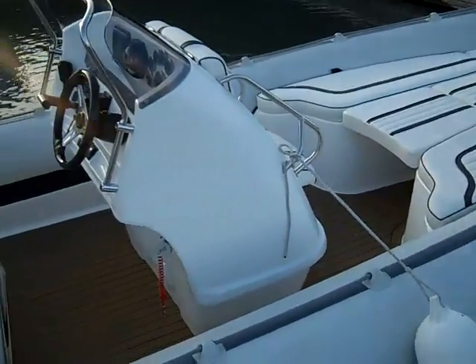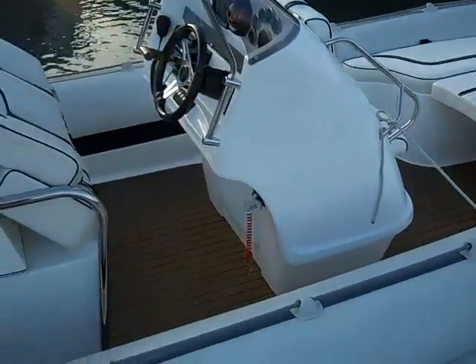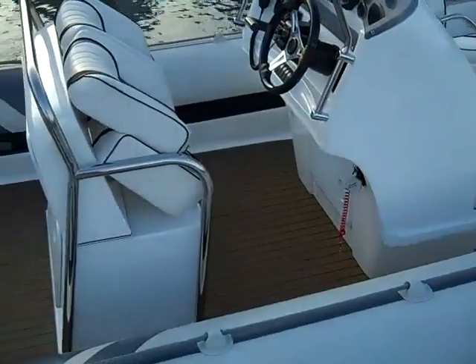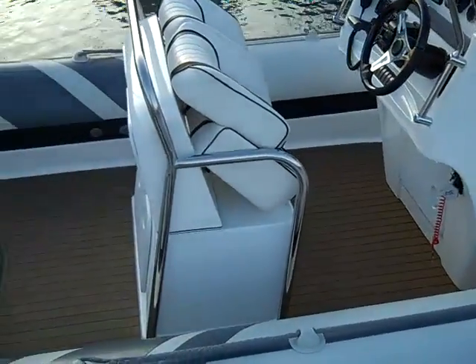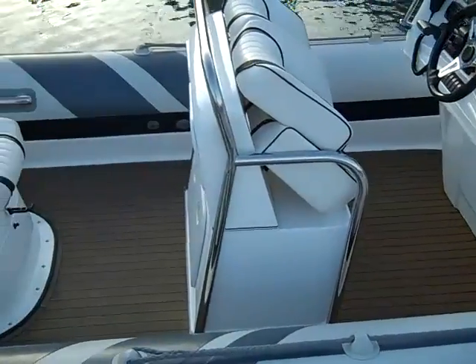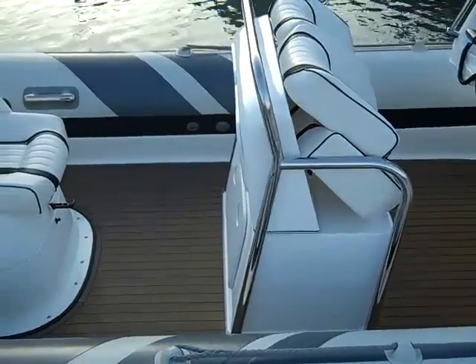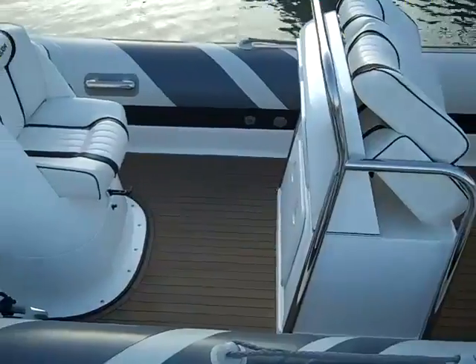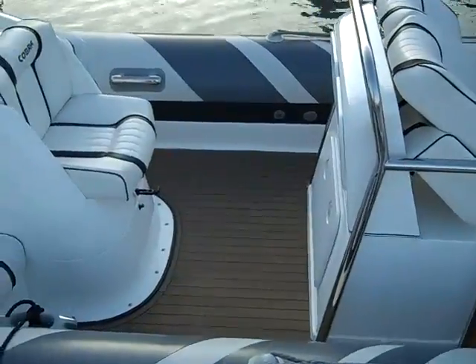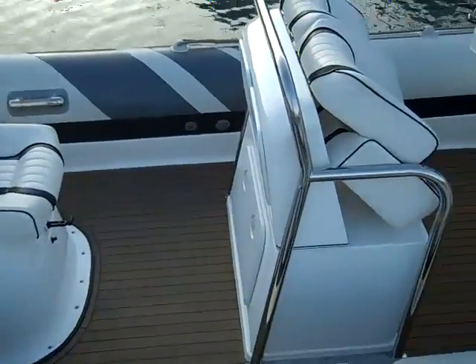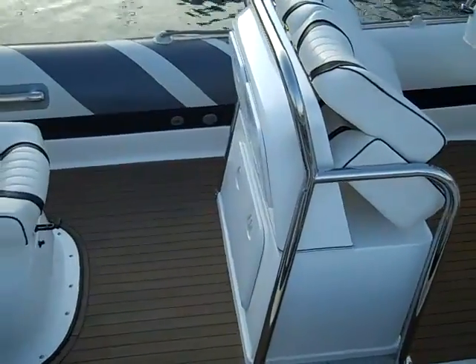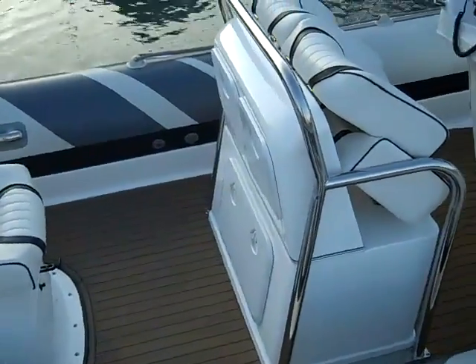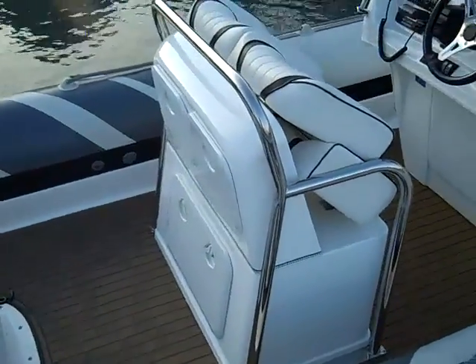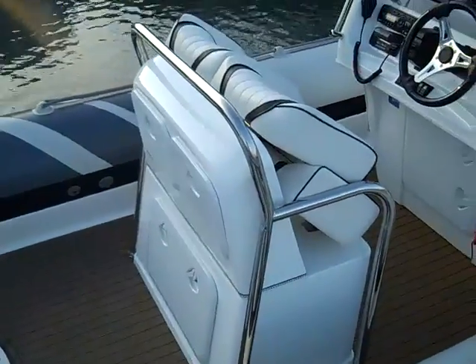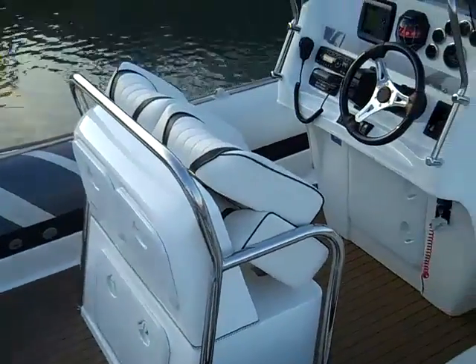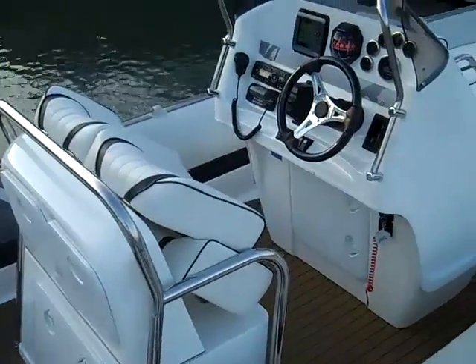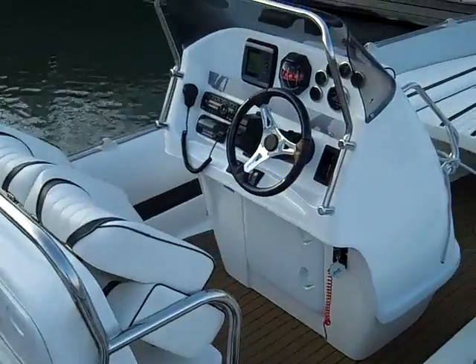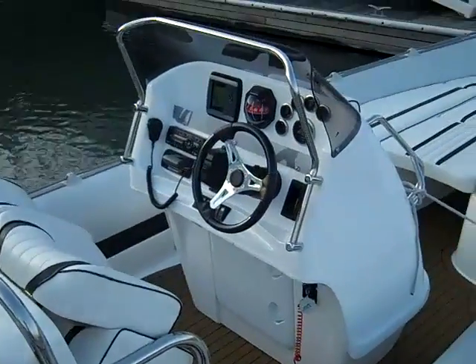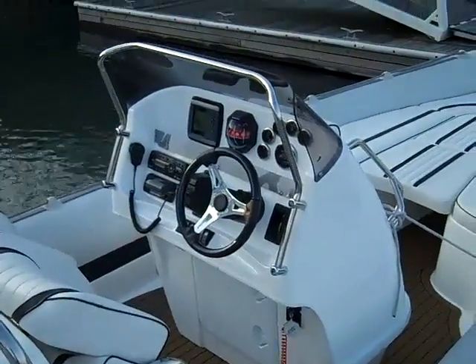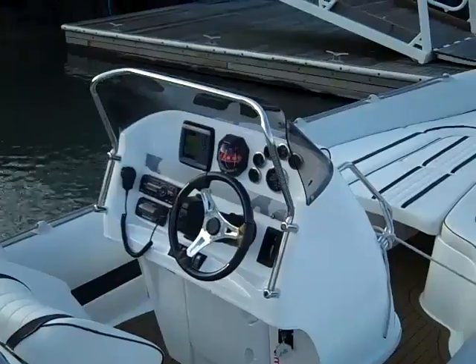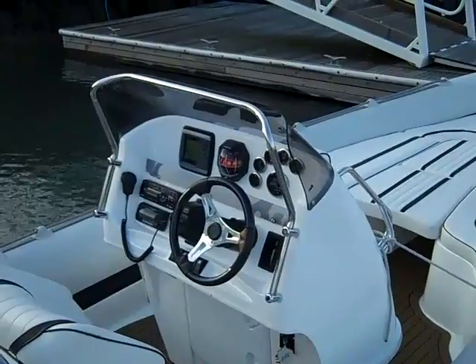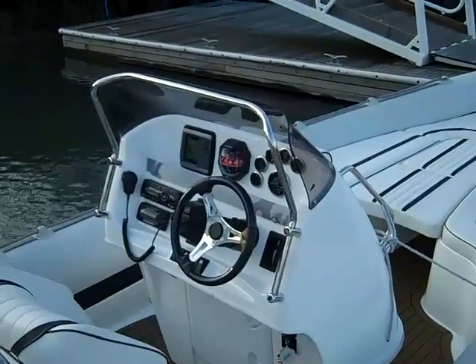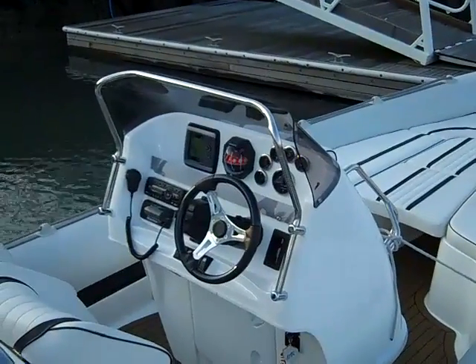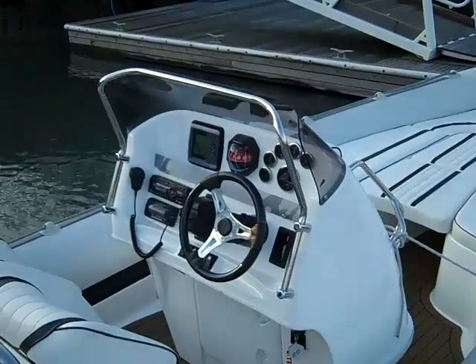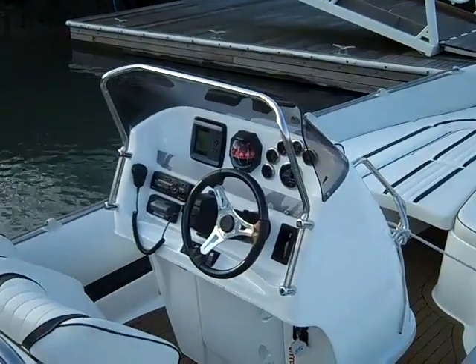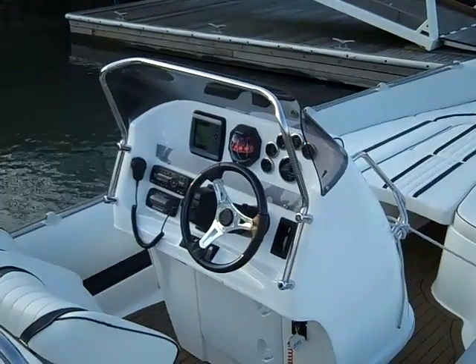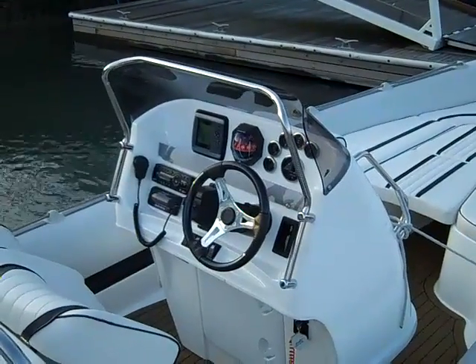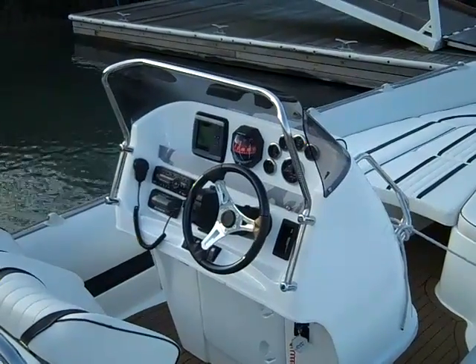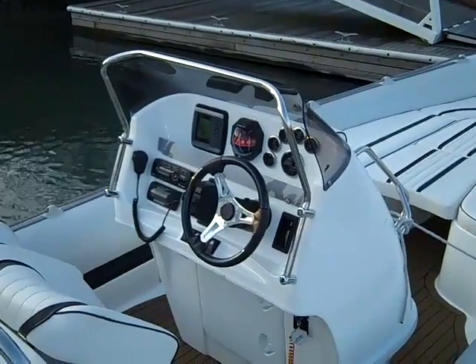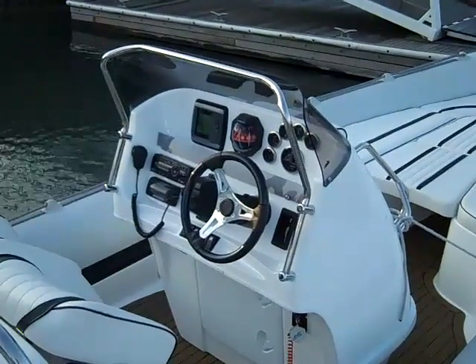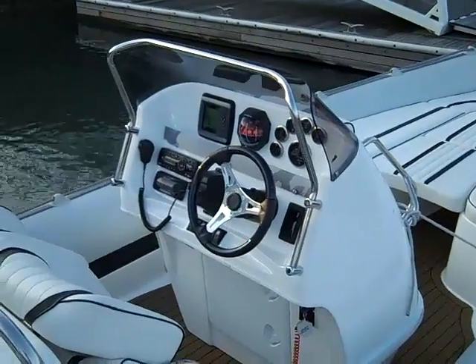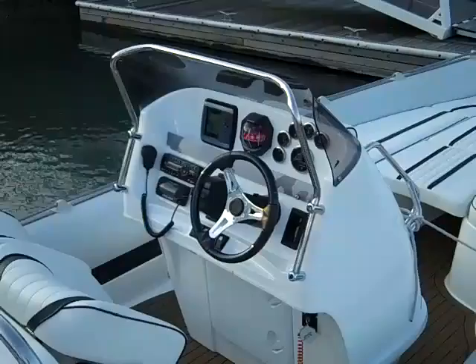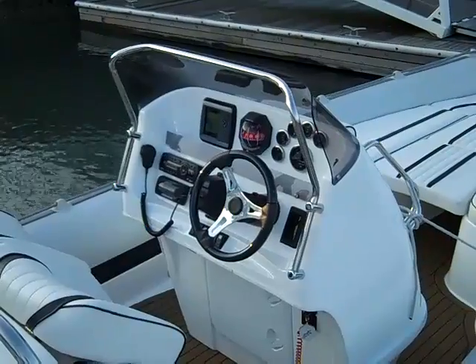Further benefits include the teak effect flooring, and she's fully equipped with electronics including a Garmin GPS Fish Finder, iPod stereo, and iCom VHF.